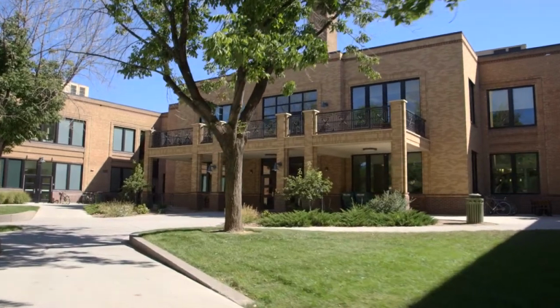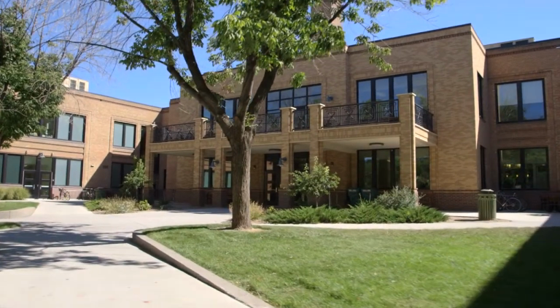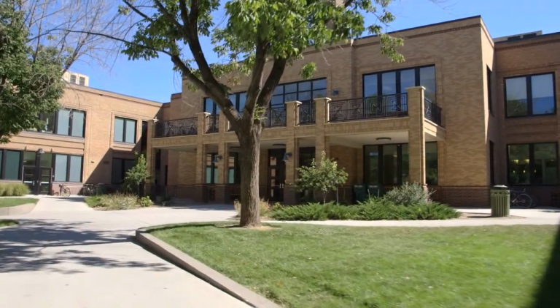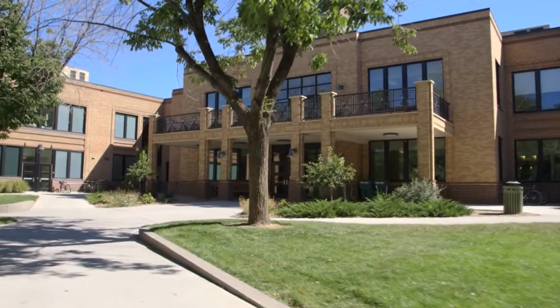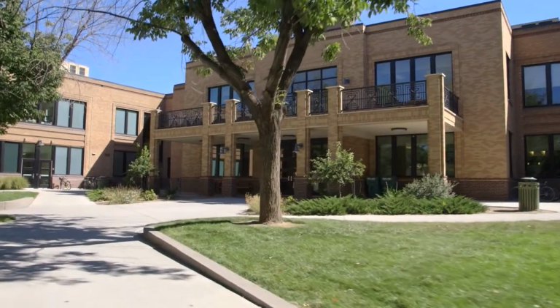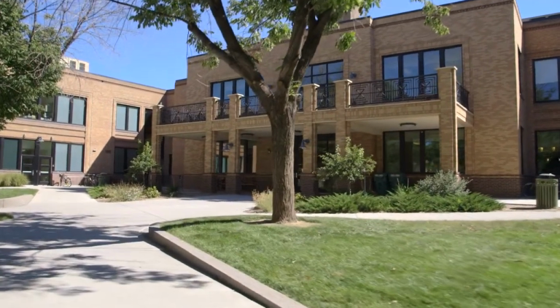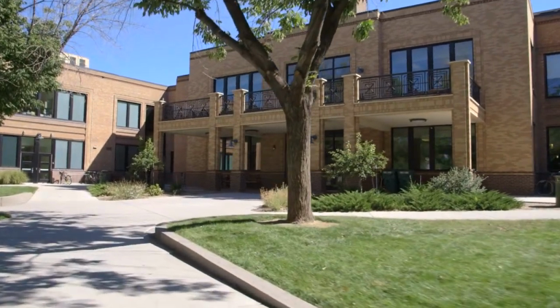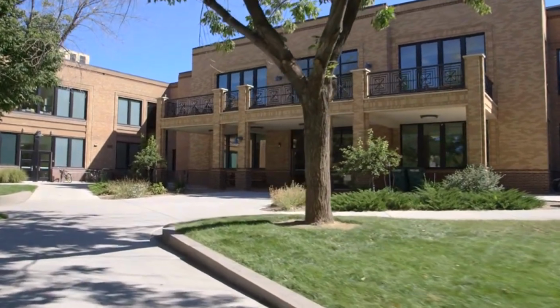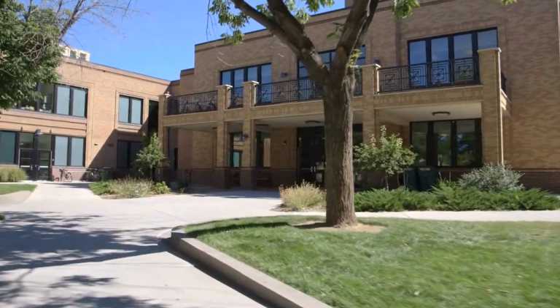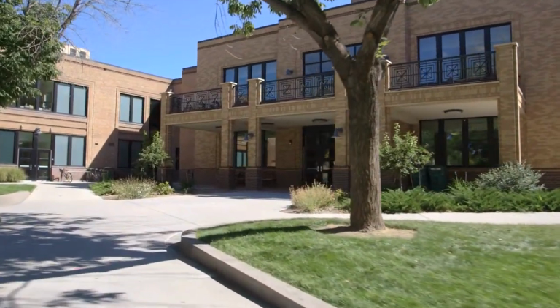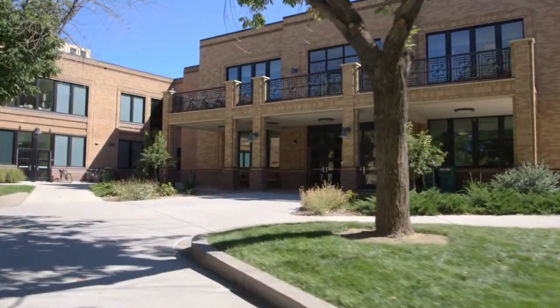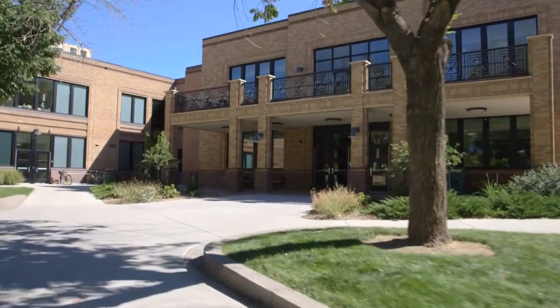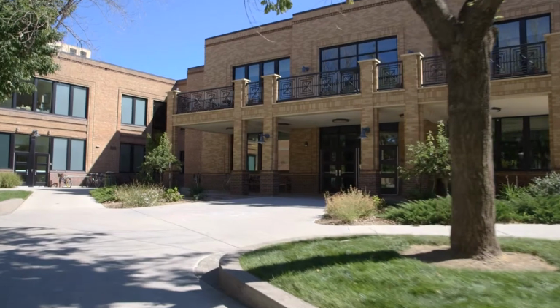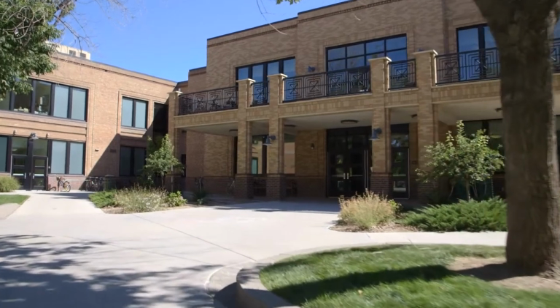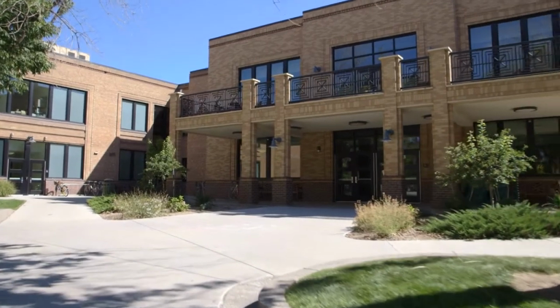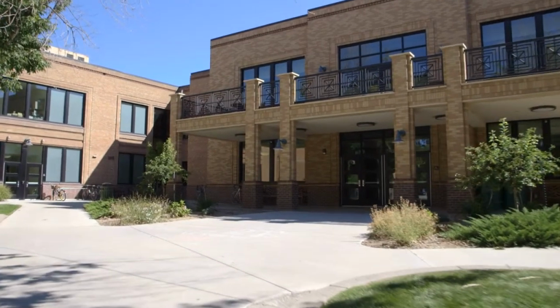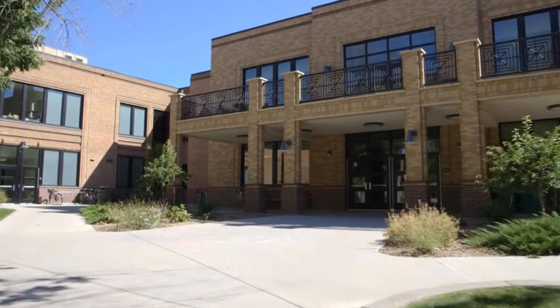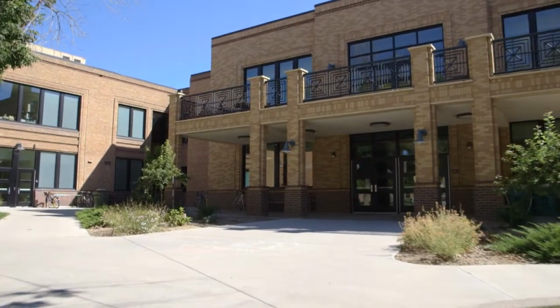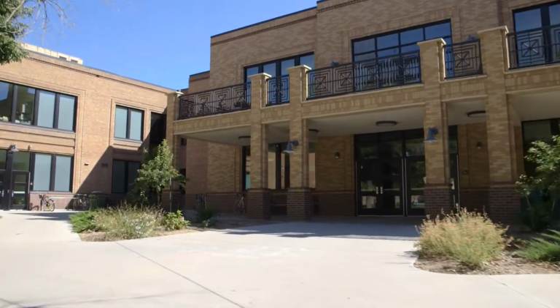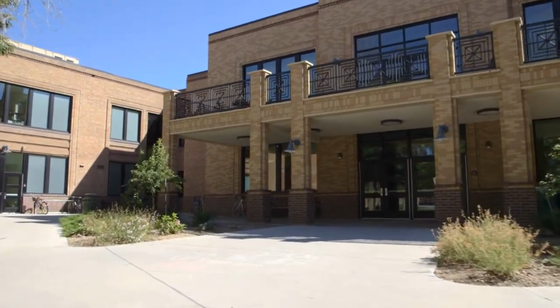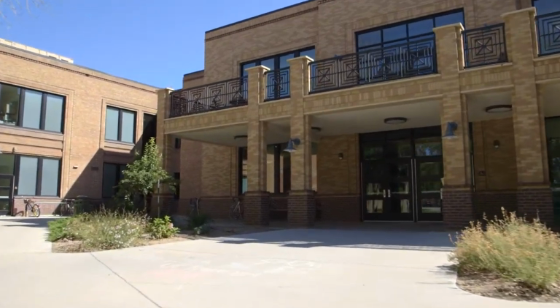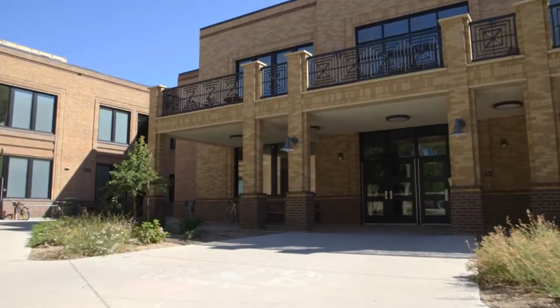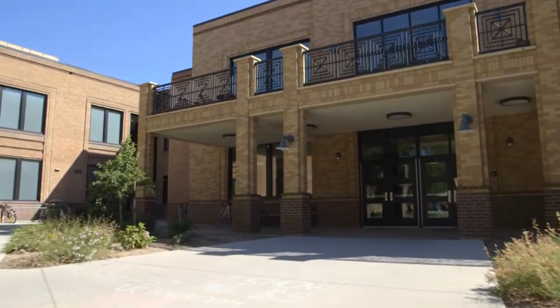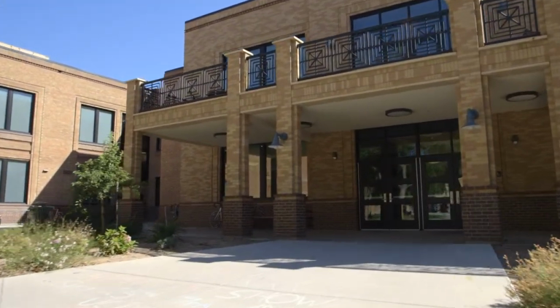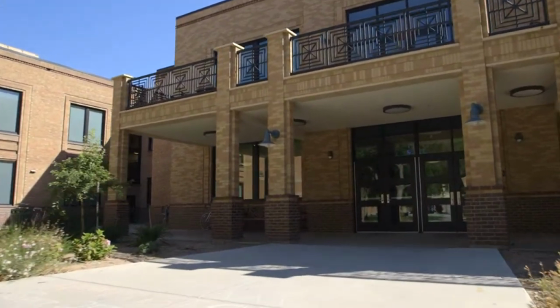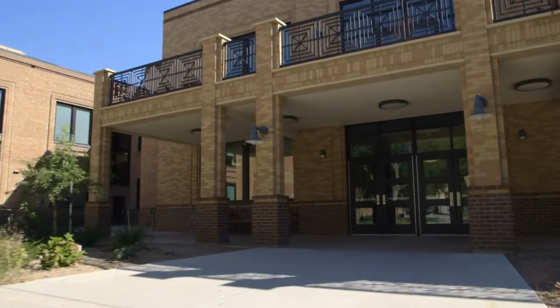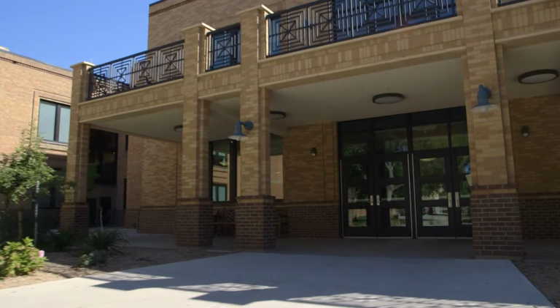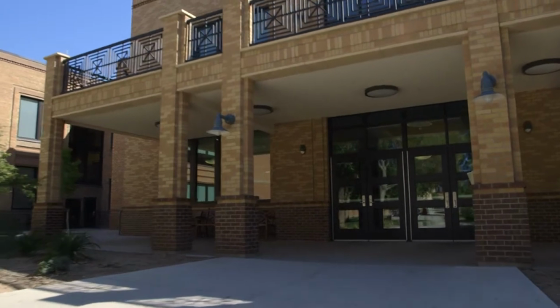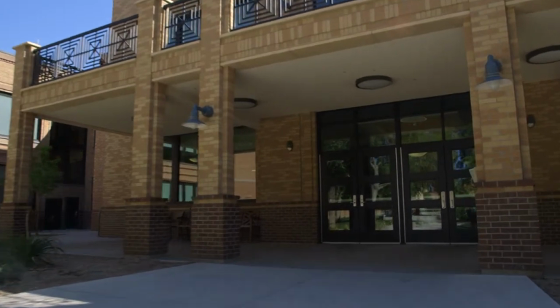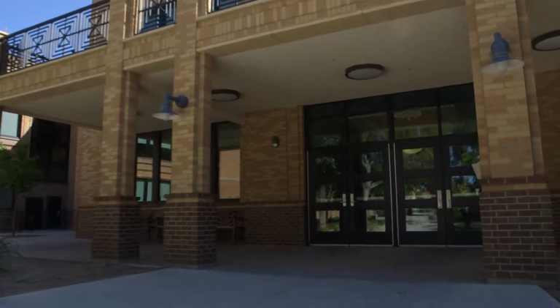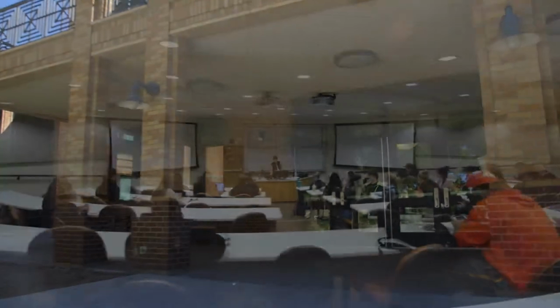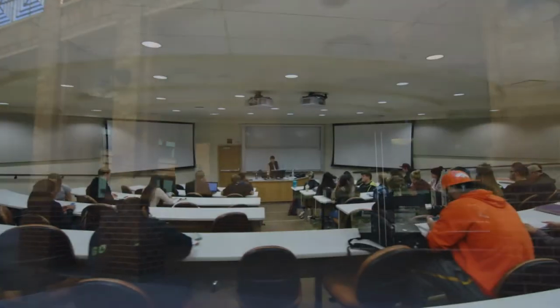Houston Hall was the first permanent building constructed on Colorado Mesa University's campus. It was renovated and expanded in 2011 and features state-of-the-art classrooms, computer labs, and numerous study lounges.